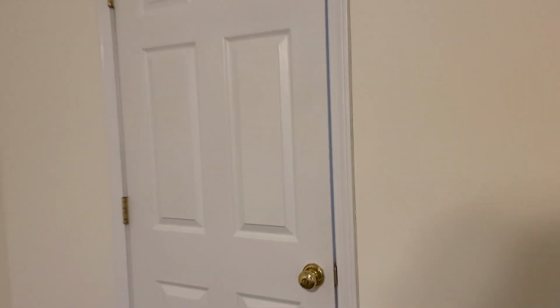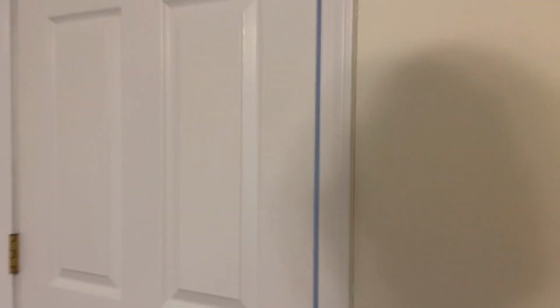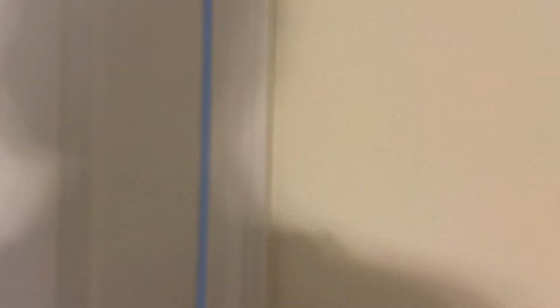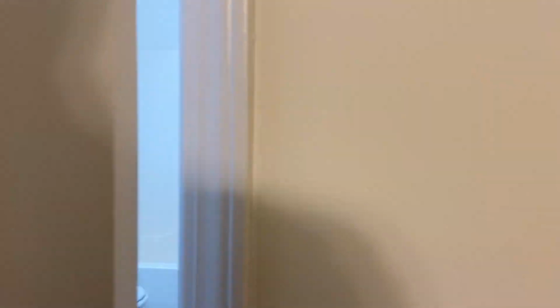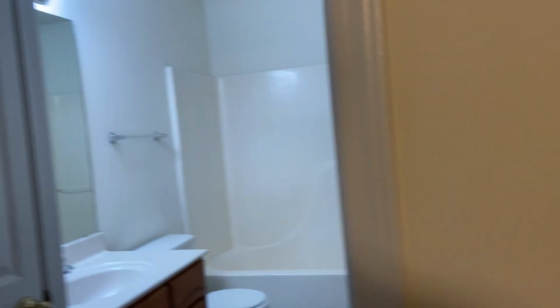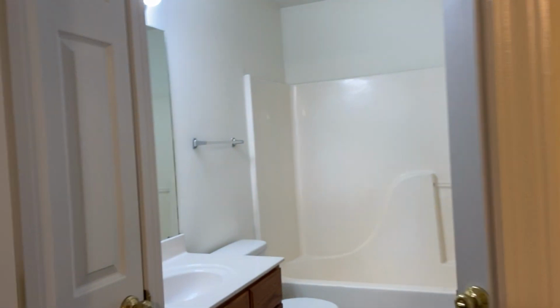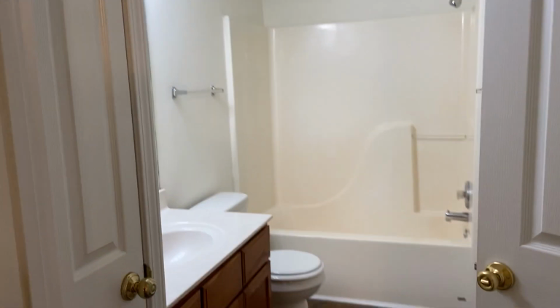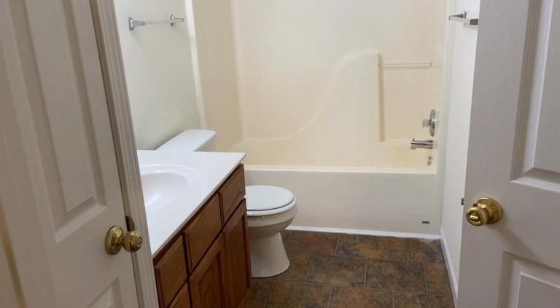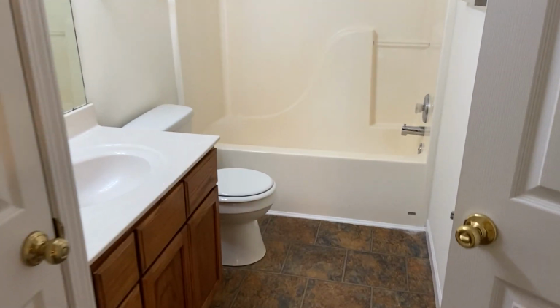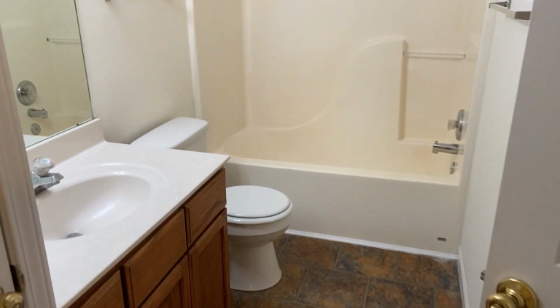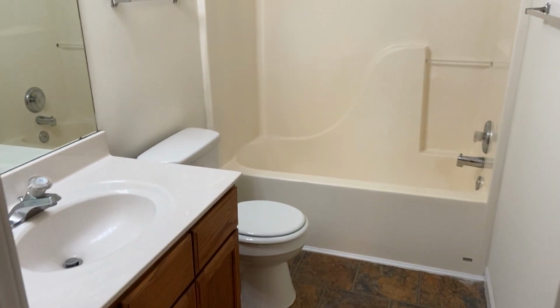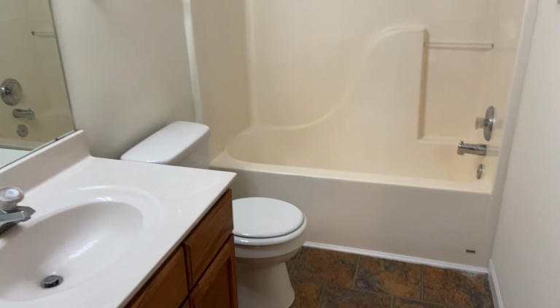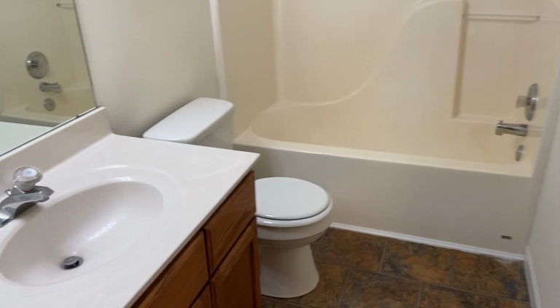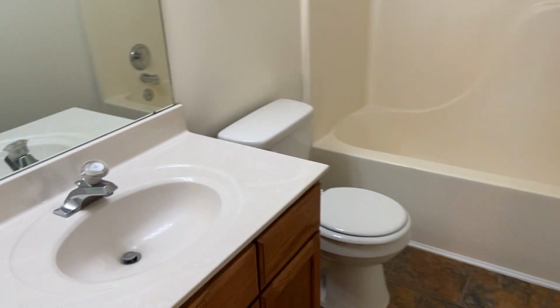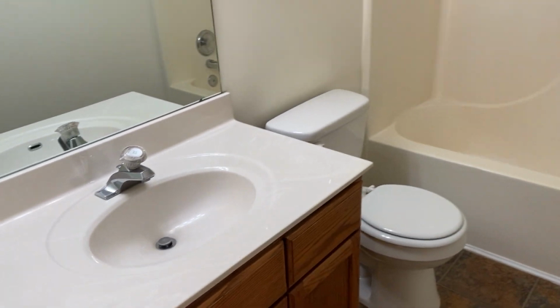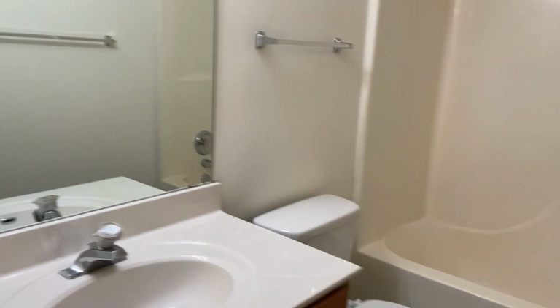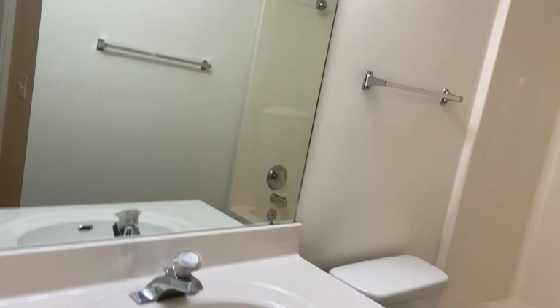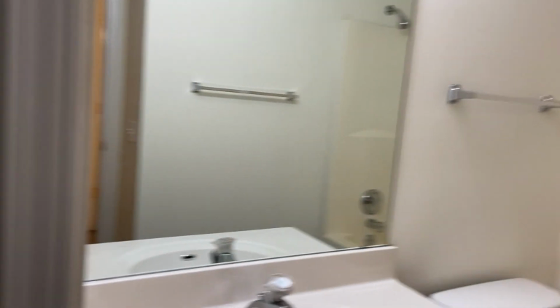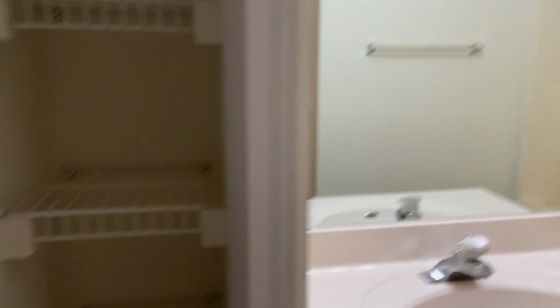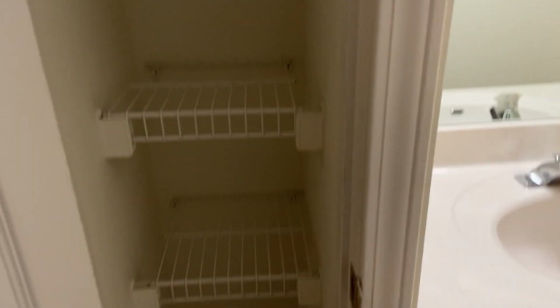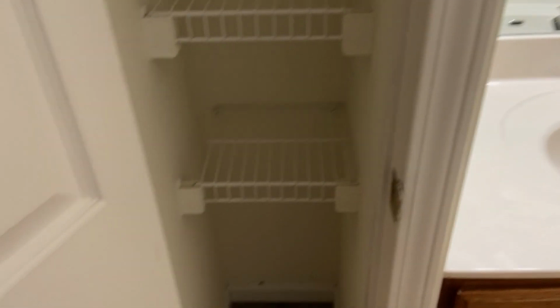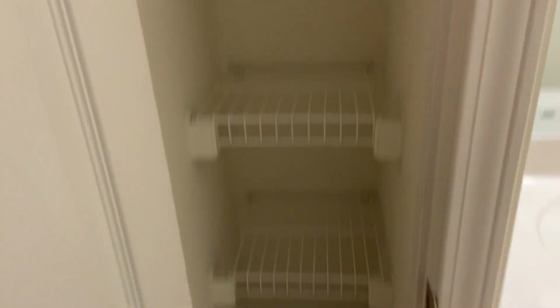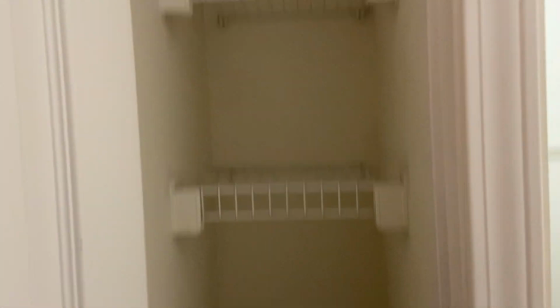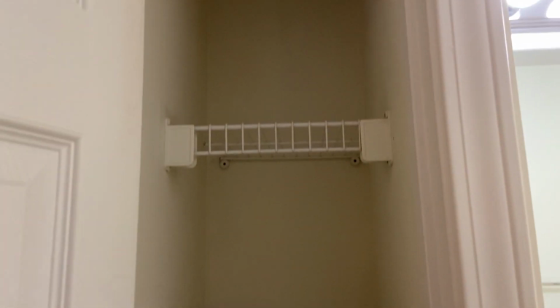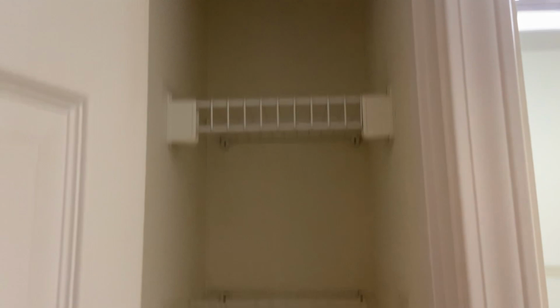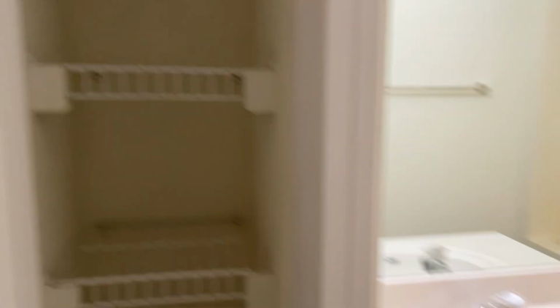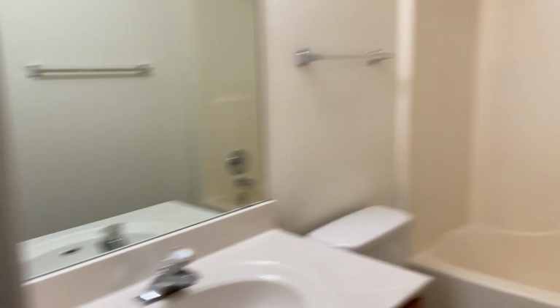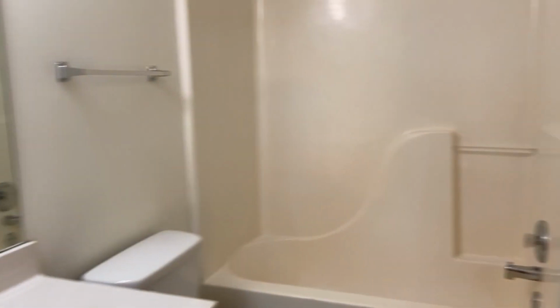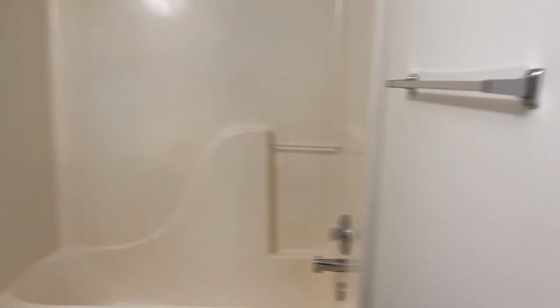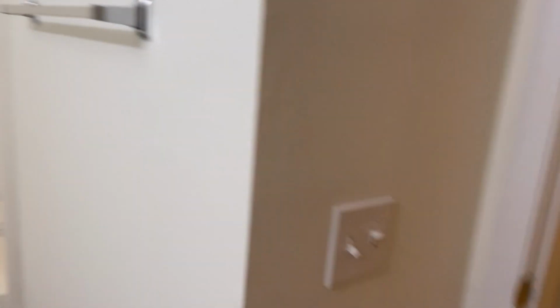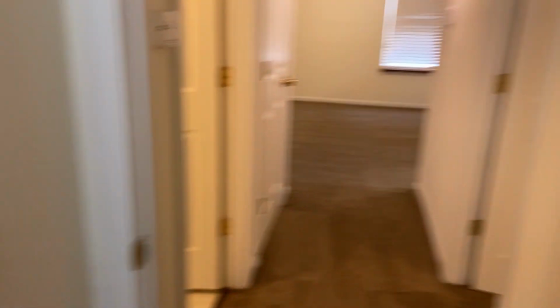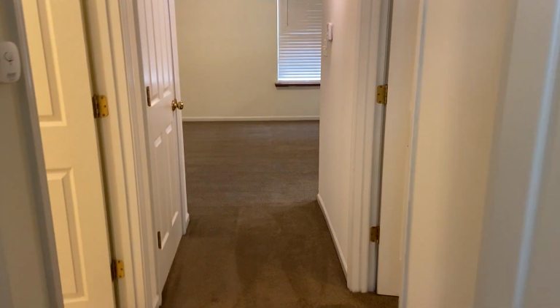And then we have our first bathroom, which has two entrances — one from the hallway and one from the bedroom. And then we have a little linen closet right here. We'll head back out into the hallway.